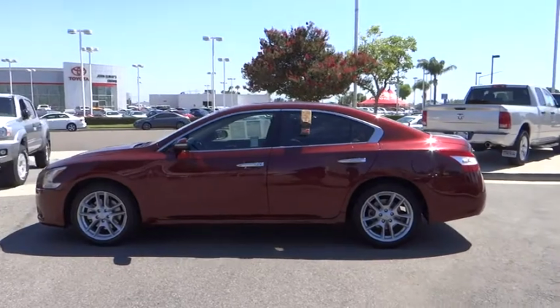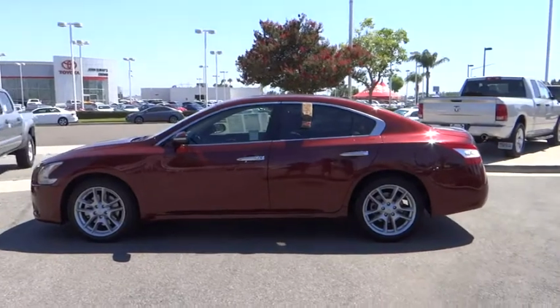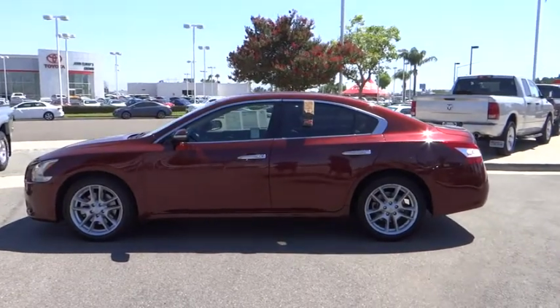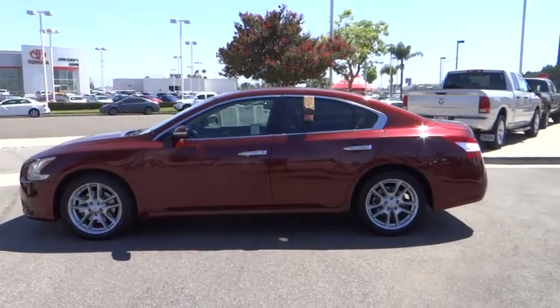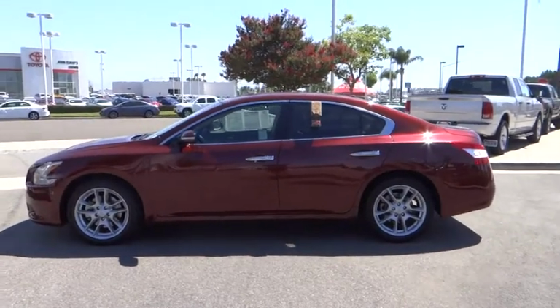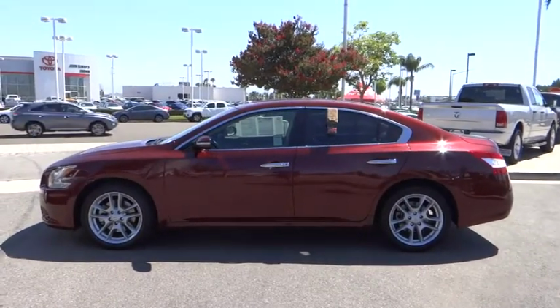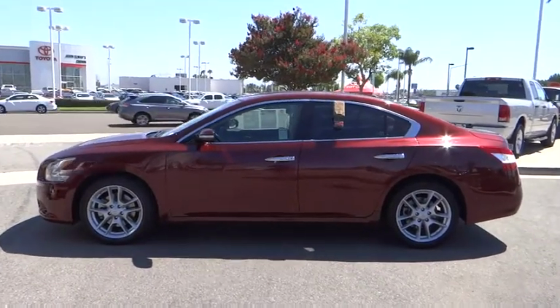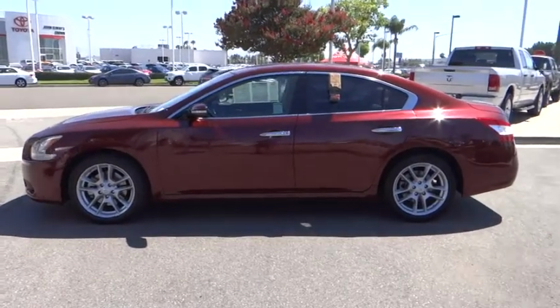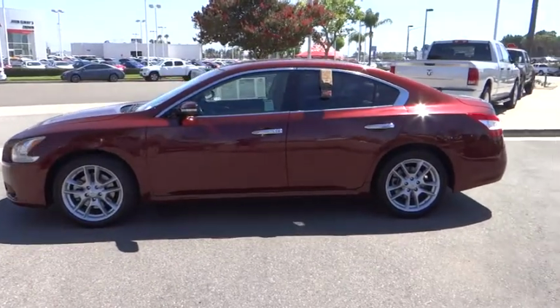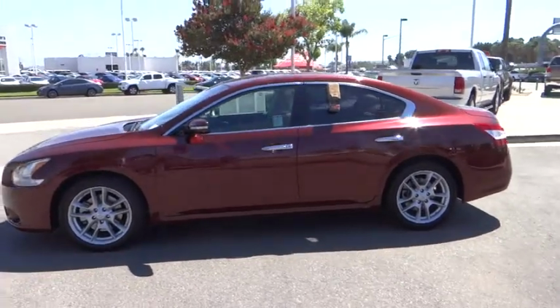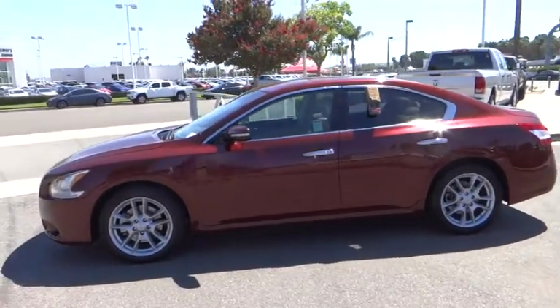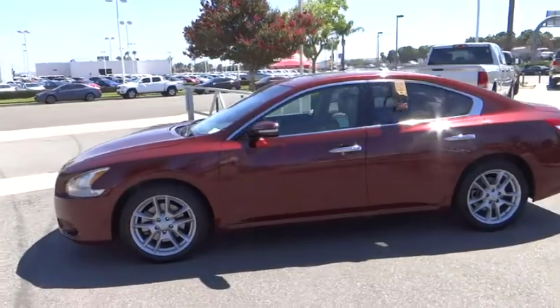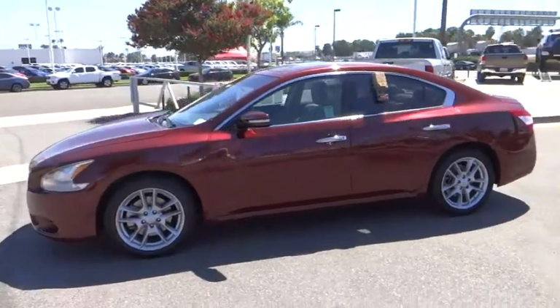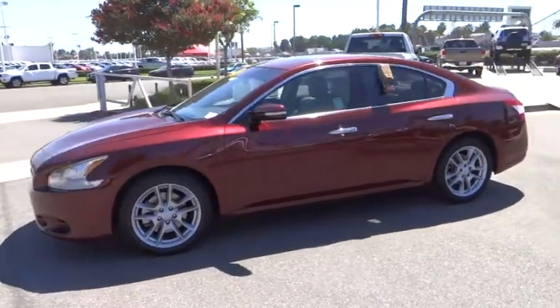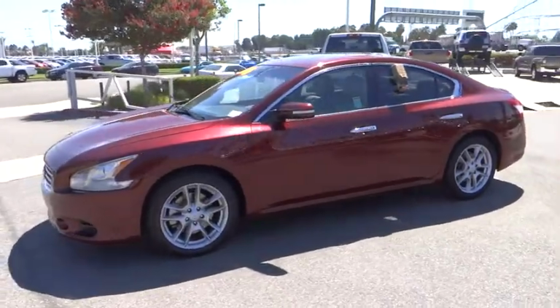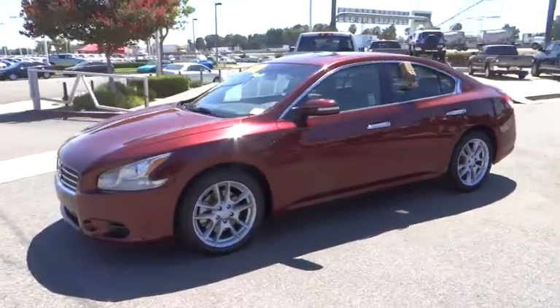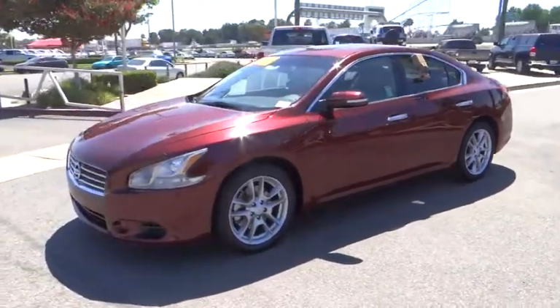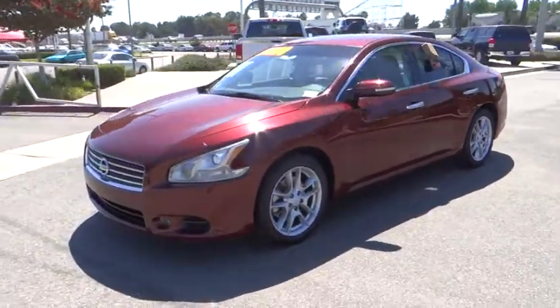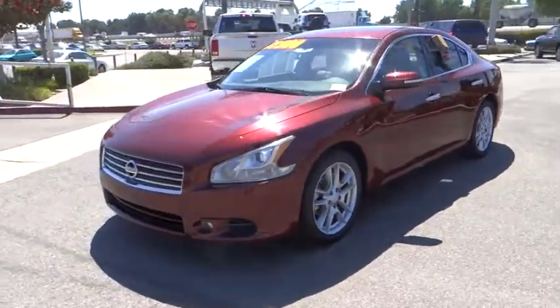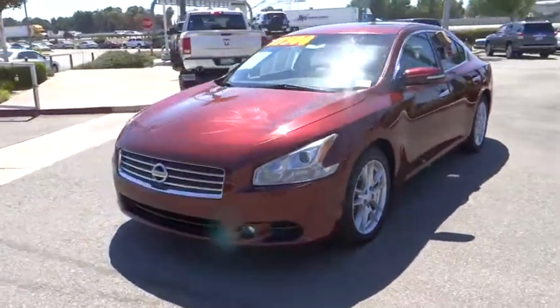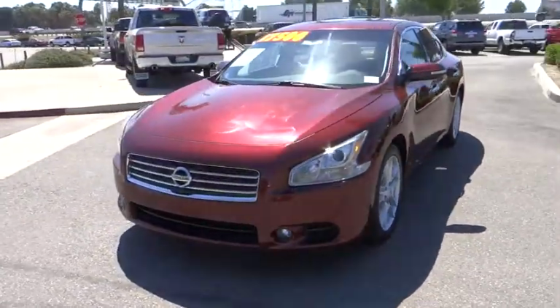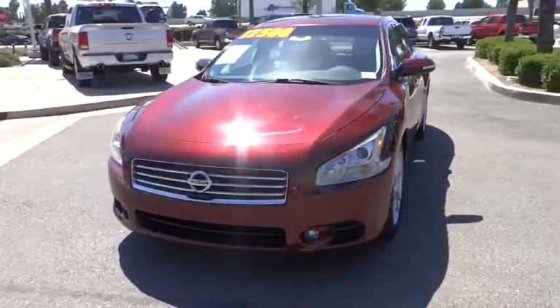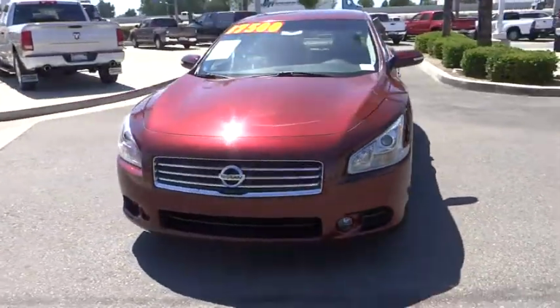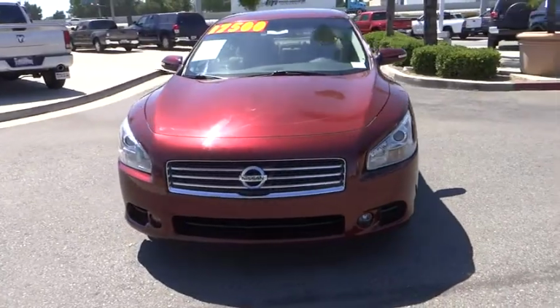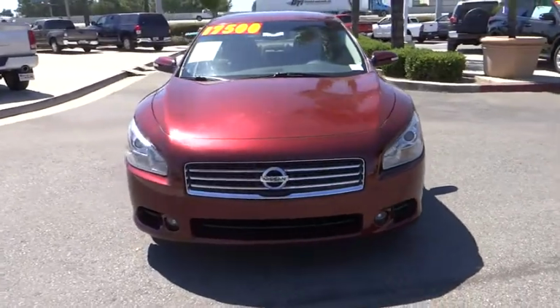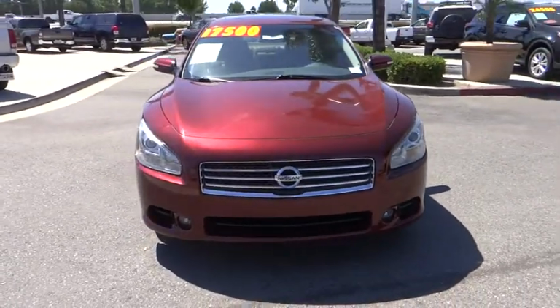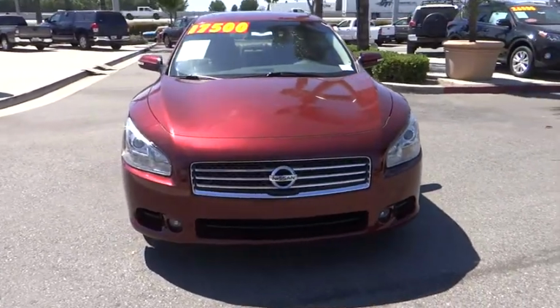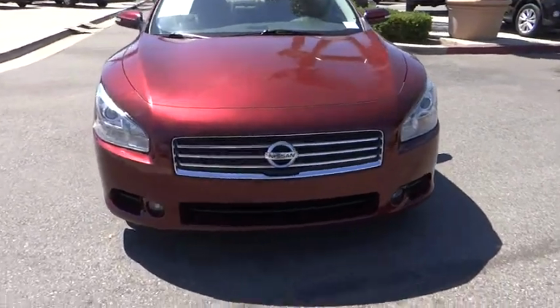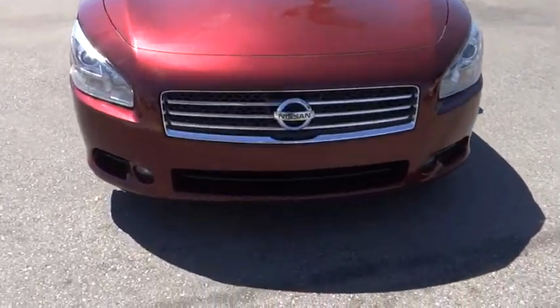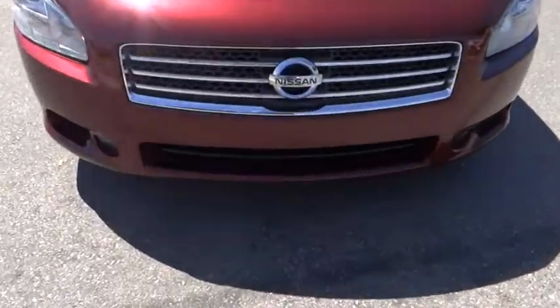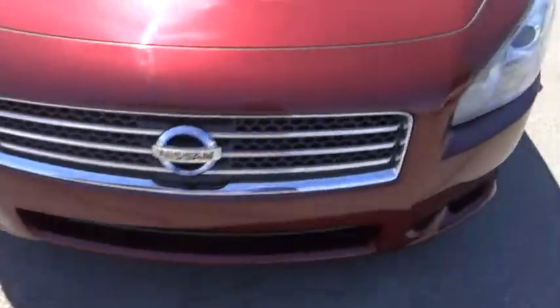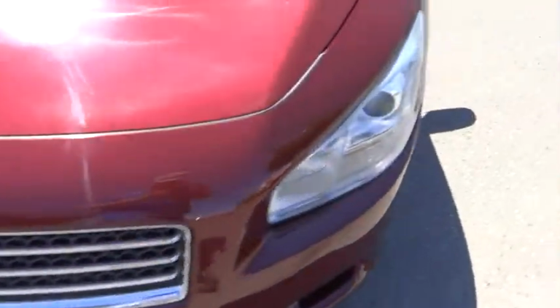Power passenger seat, traction control, leather-wrapped steering wheel, dual airbags, power steering, AM-FM stereo with in-dash six-disc CD changer, air conditioning, front four-wheel disc brakes, center armrest.